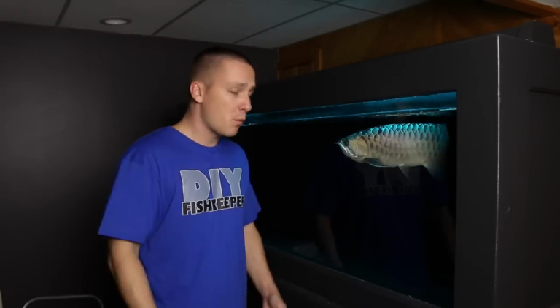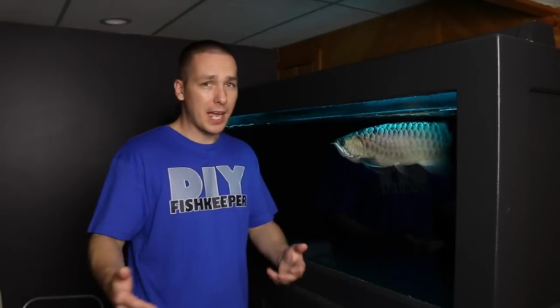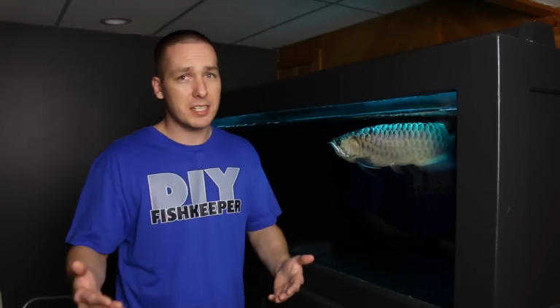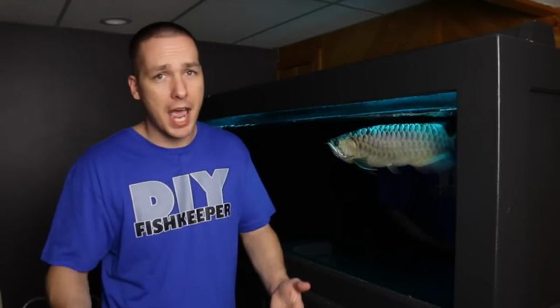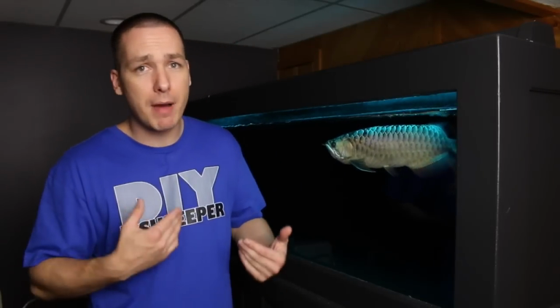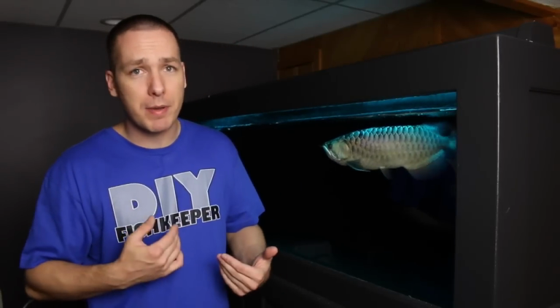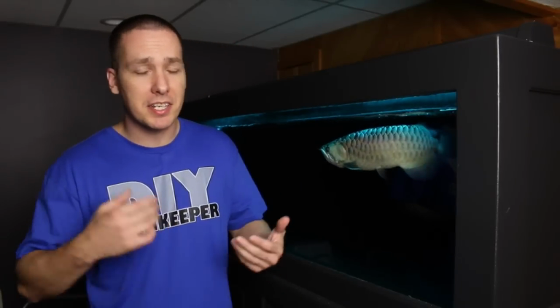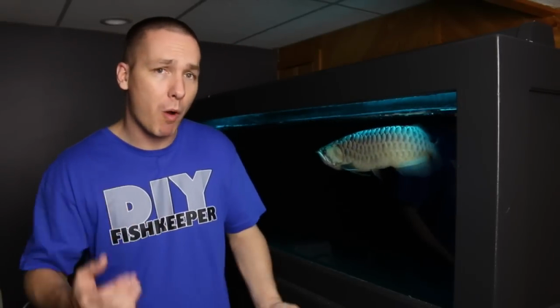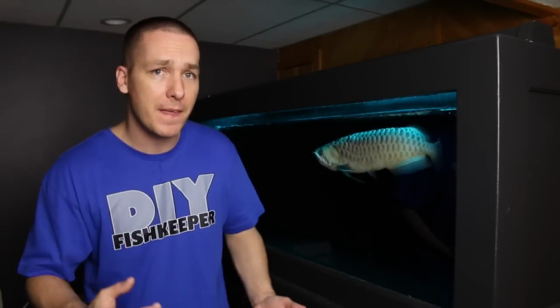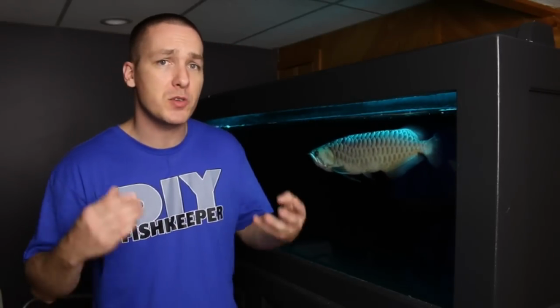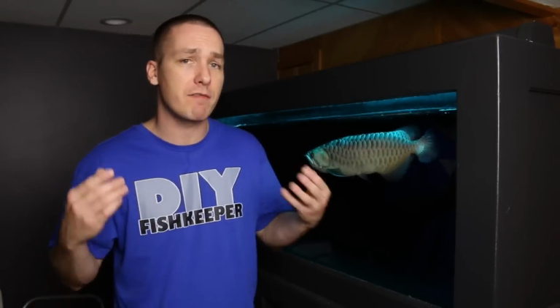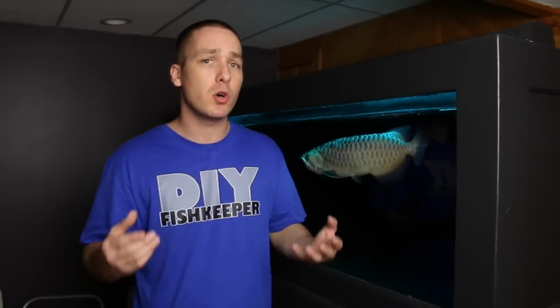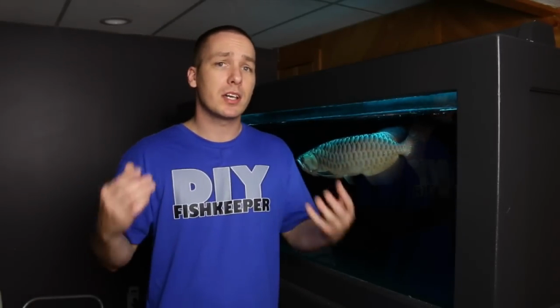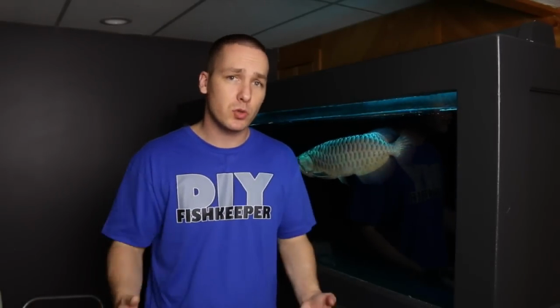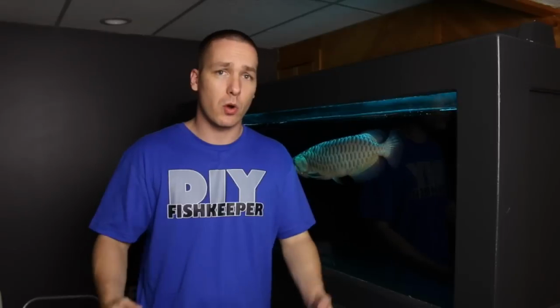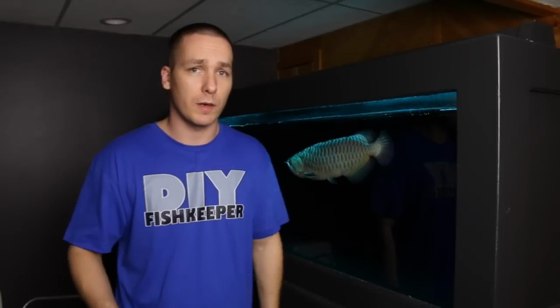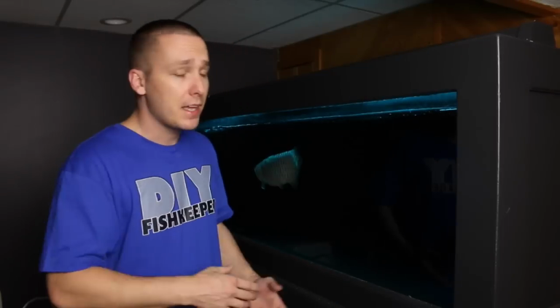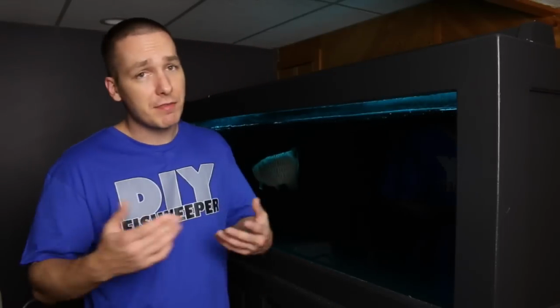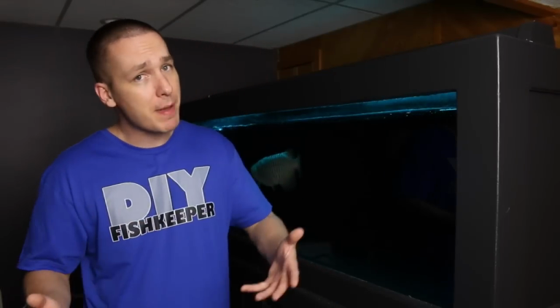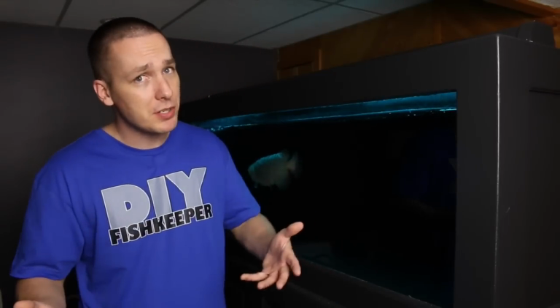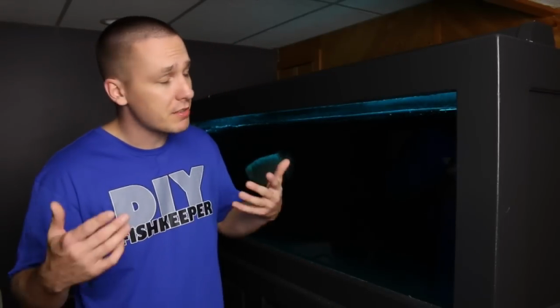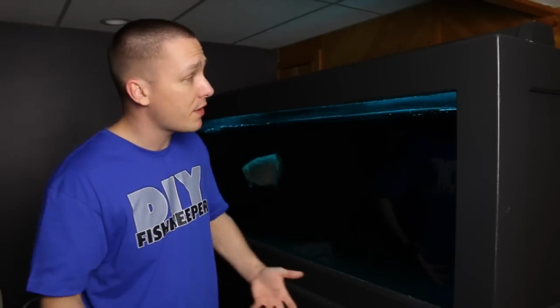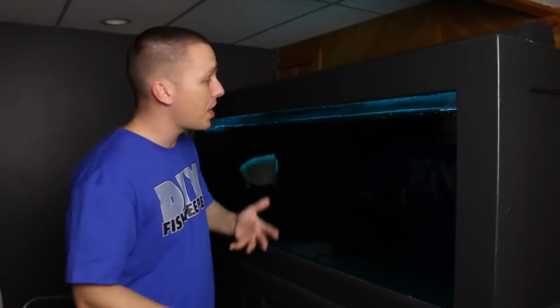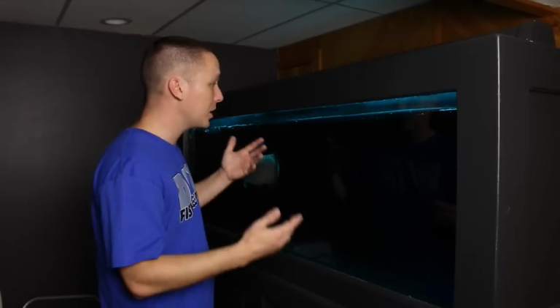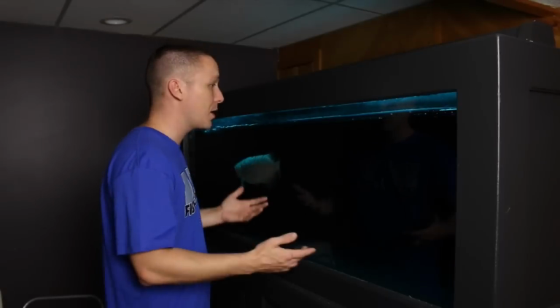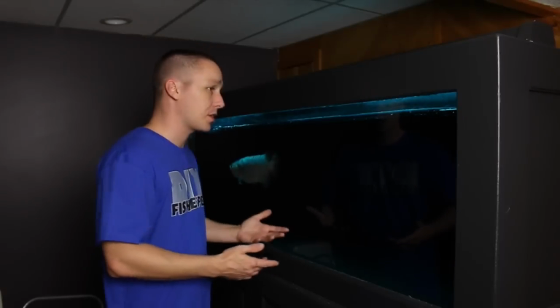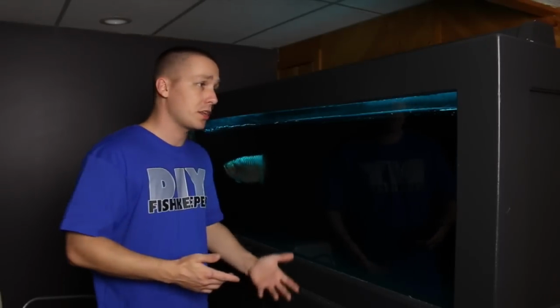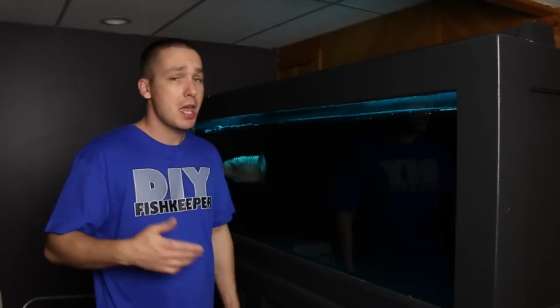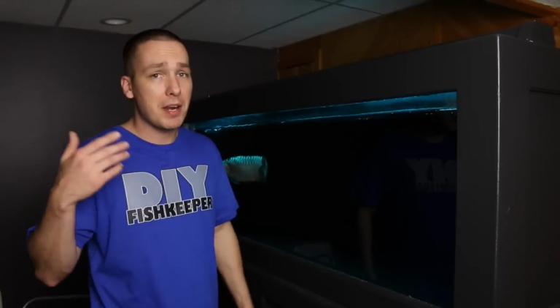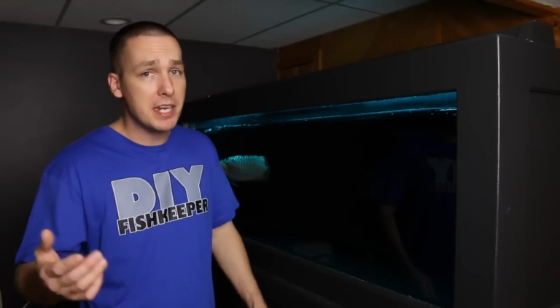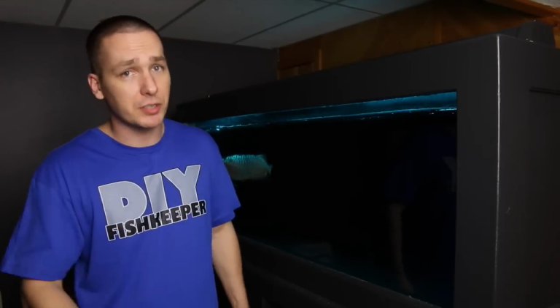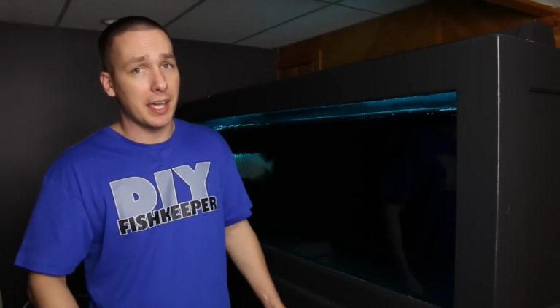When it comes to diet, in my opinion, it's the one thing that you should have full control over. Your fish depend on you to provide not only great water quality, but a meaningful diet.